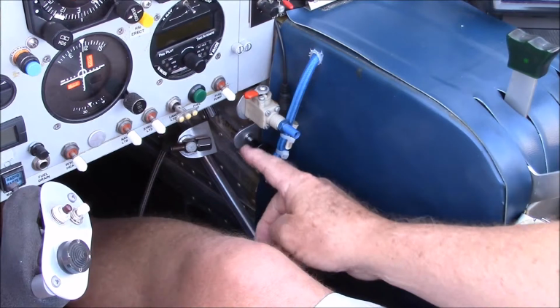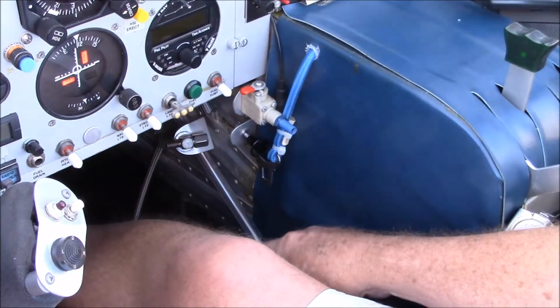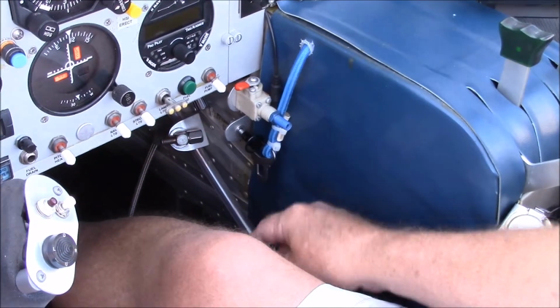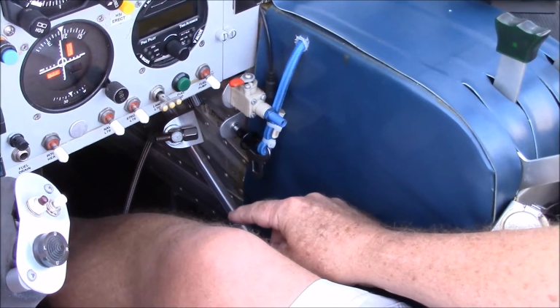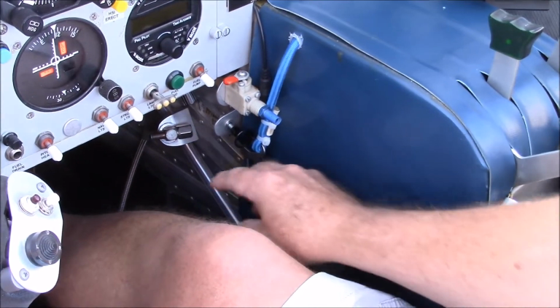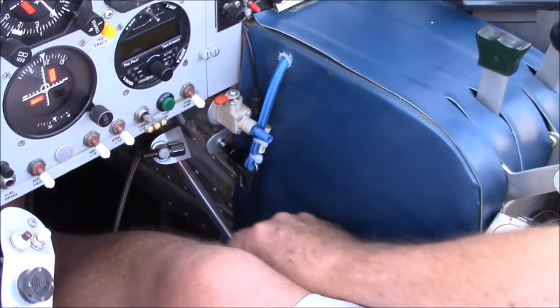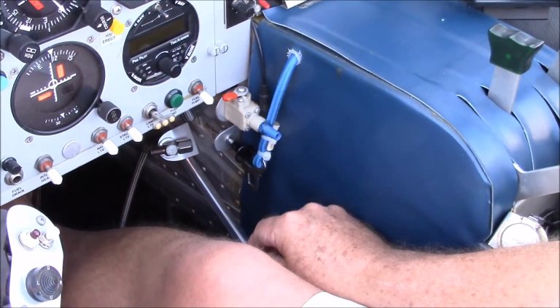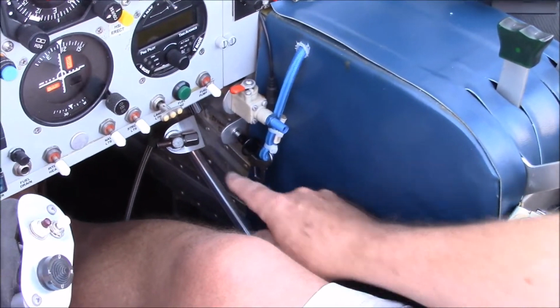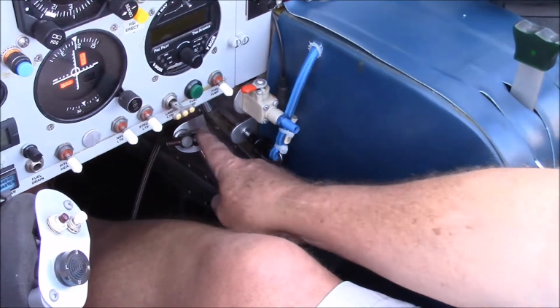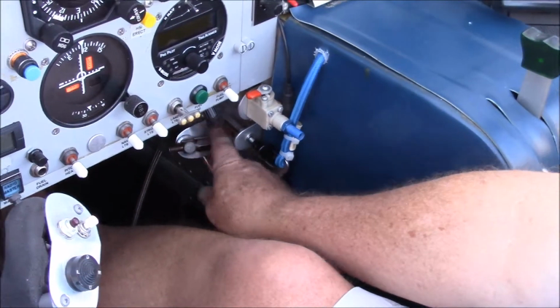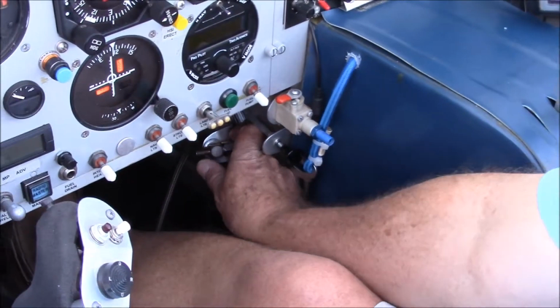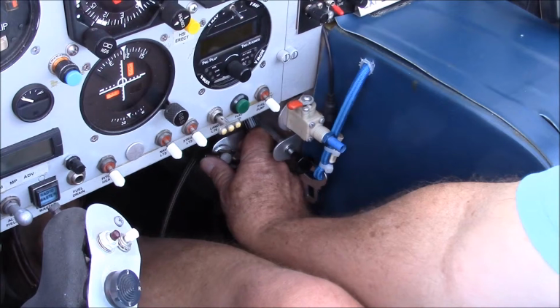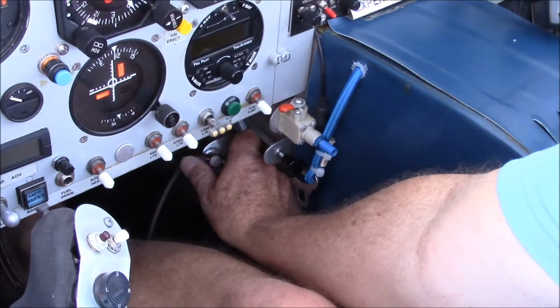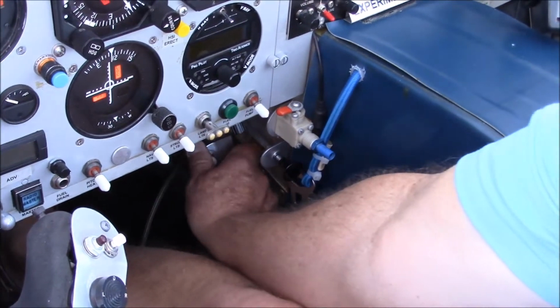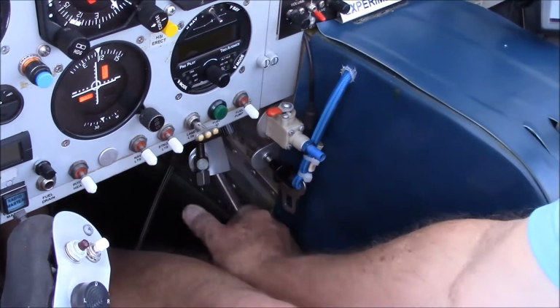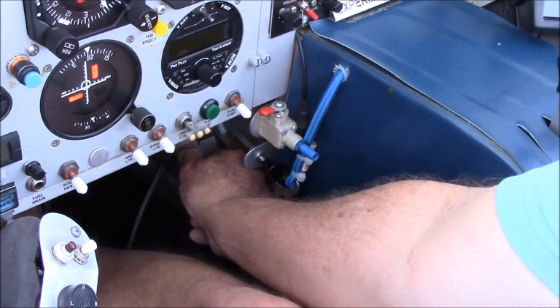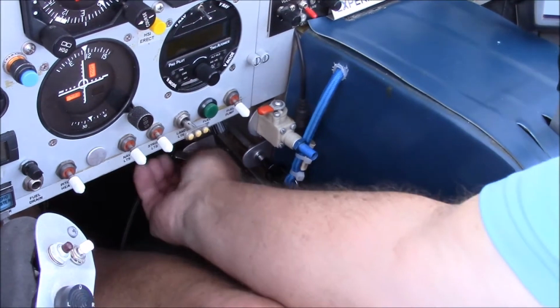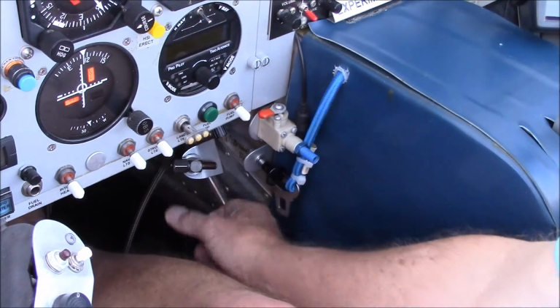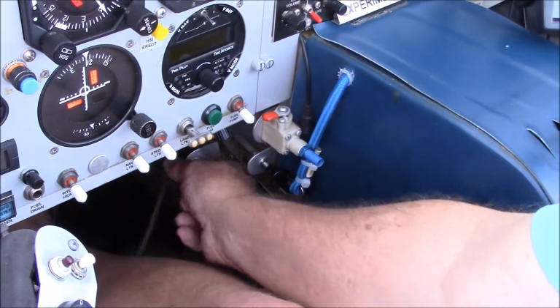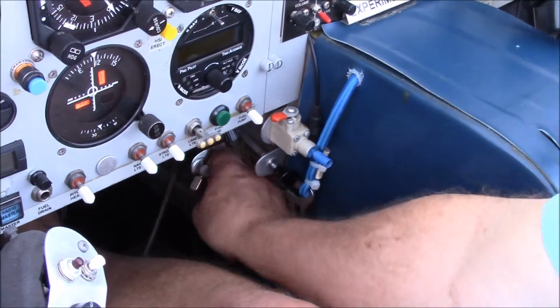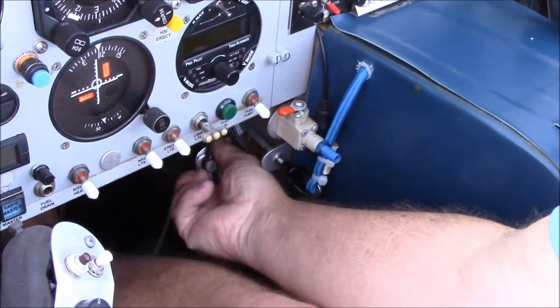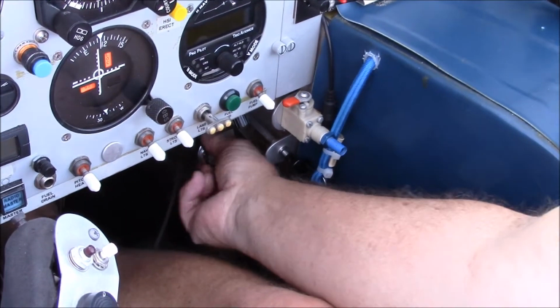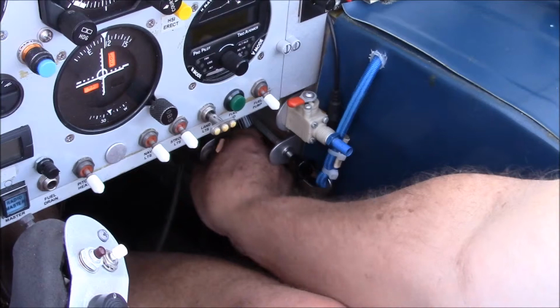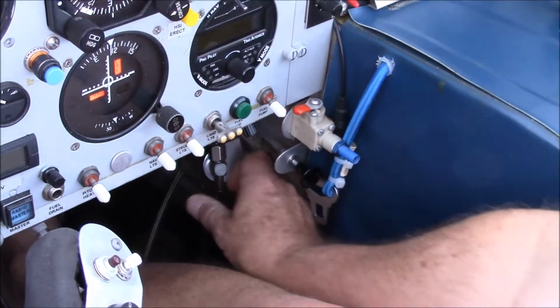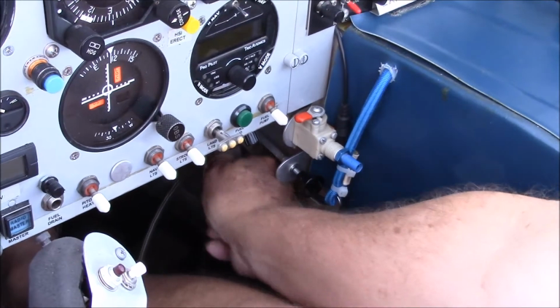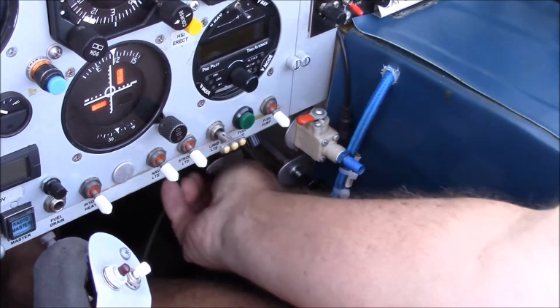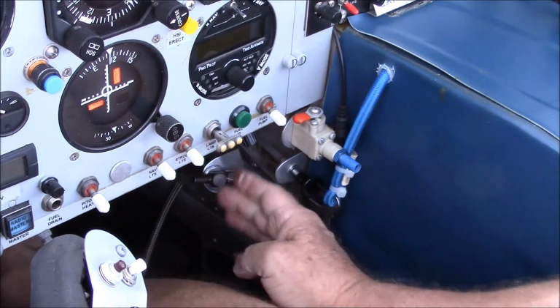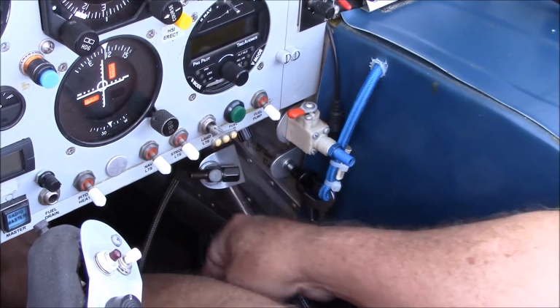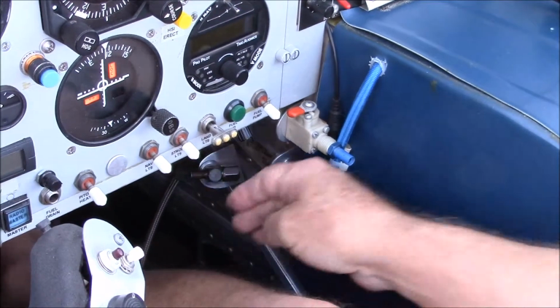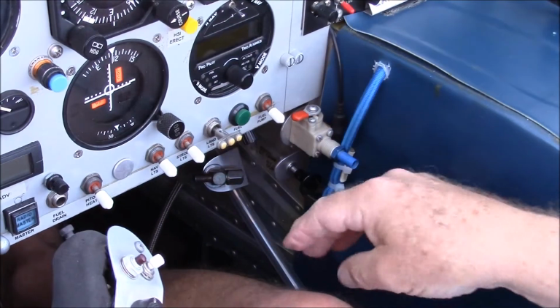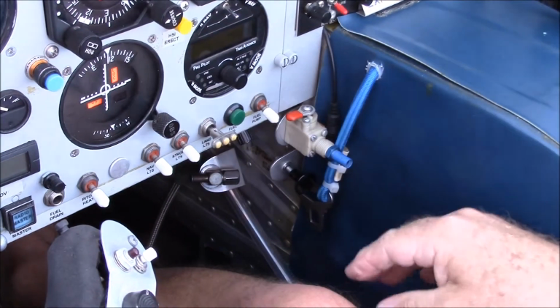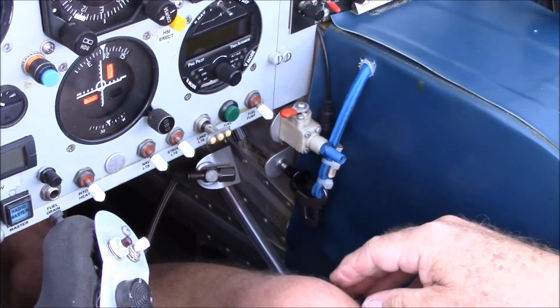To operate the fuel valve, which is down below, instead of having to bend over and reach for it all the time, I created a little lever right here, which has four positions: left, right, center, and off. It uses a Teleflex cable that goes down and controls the valve.